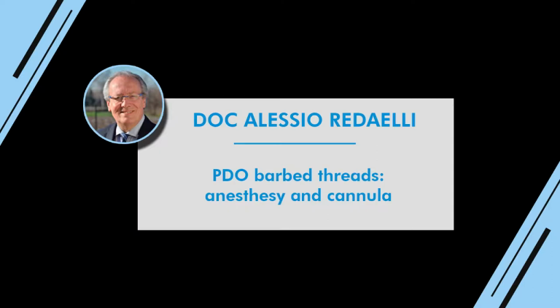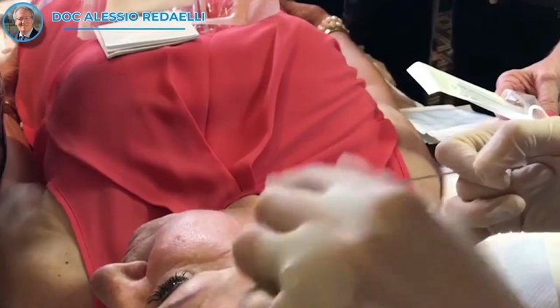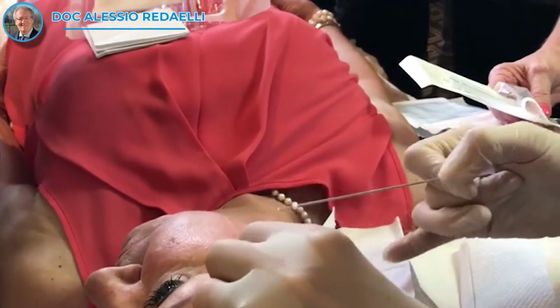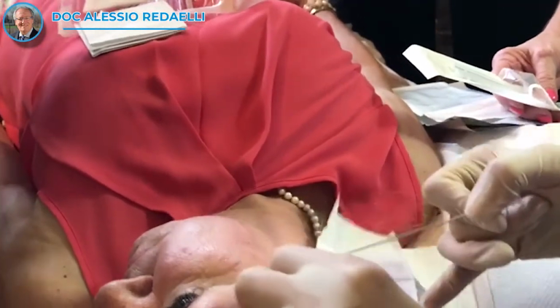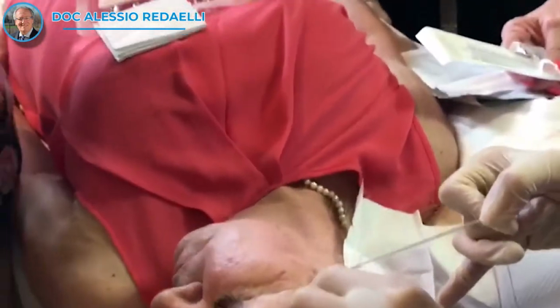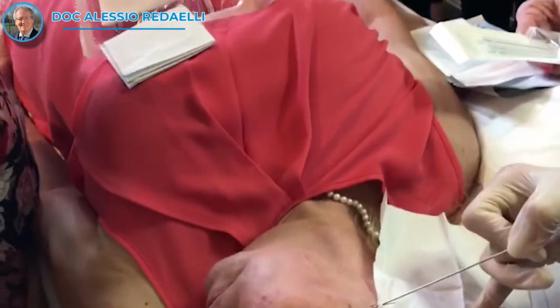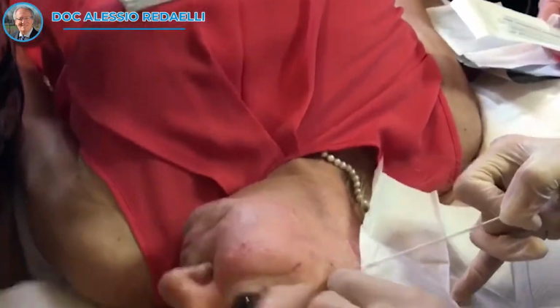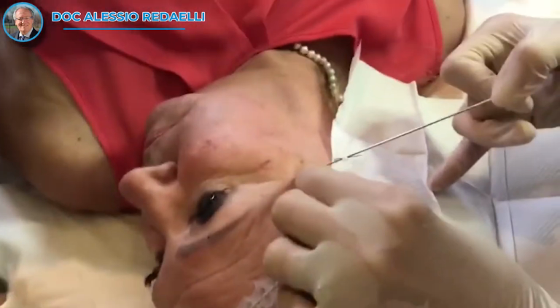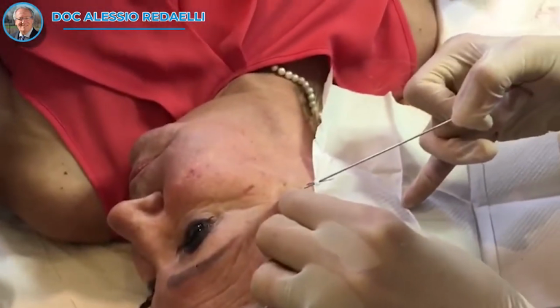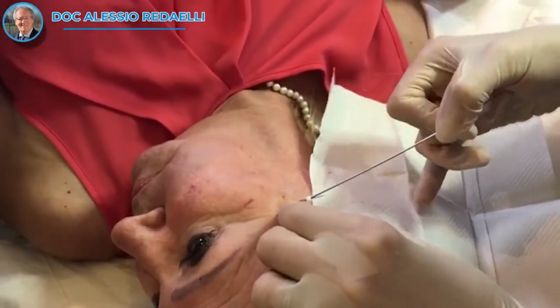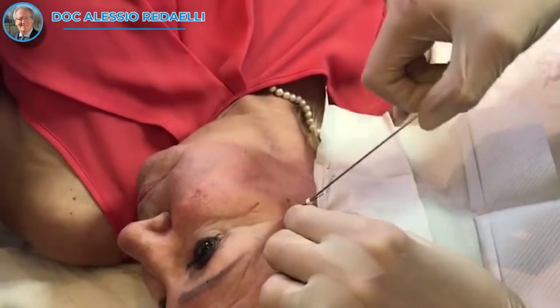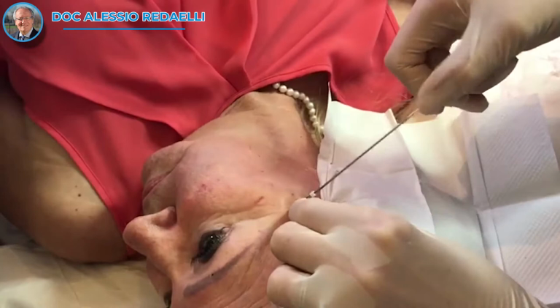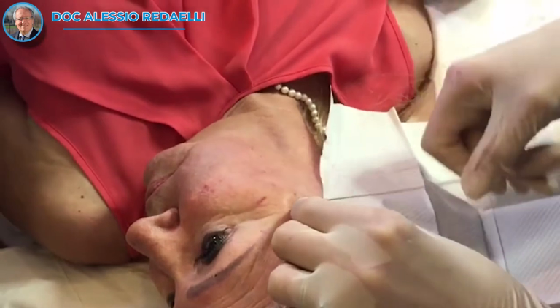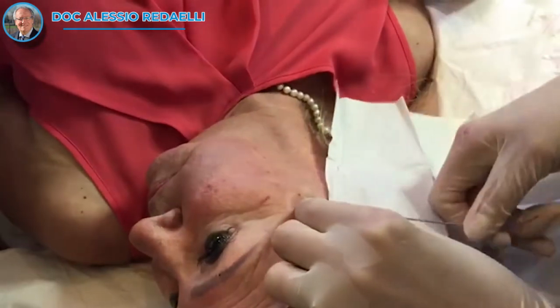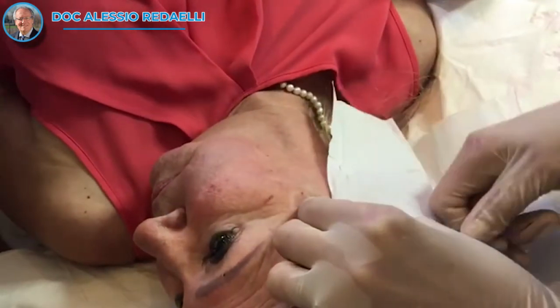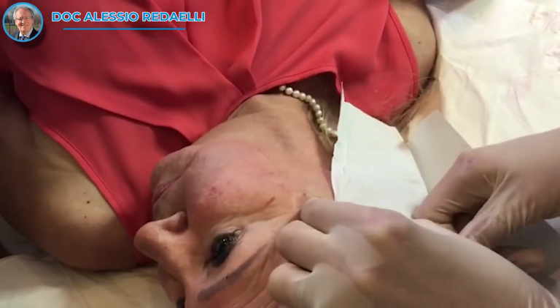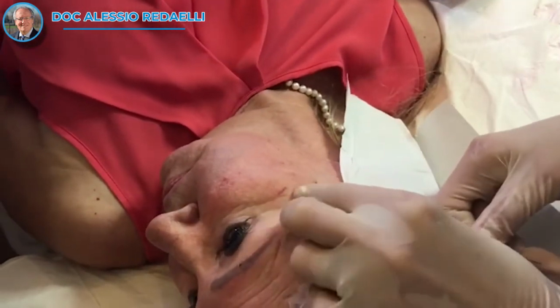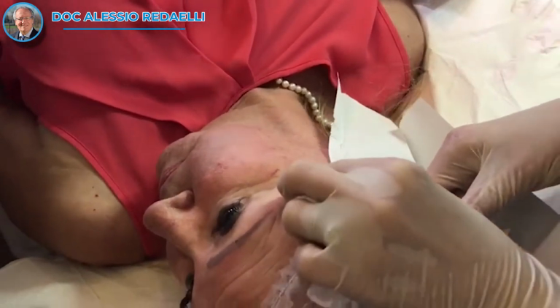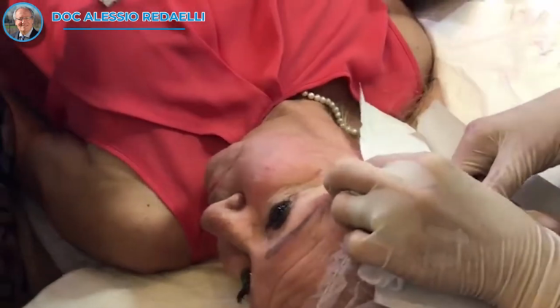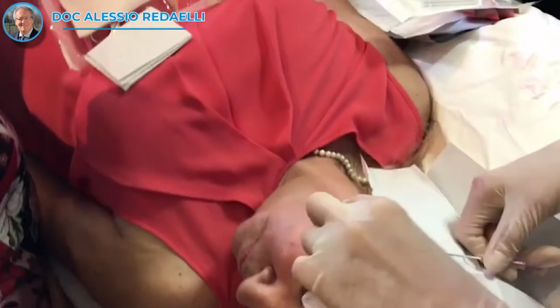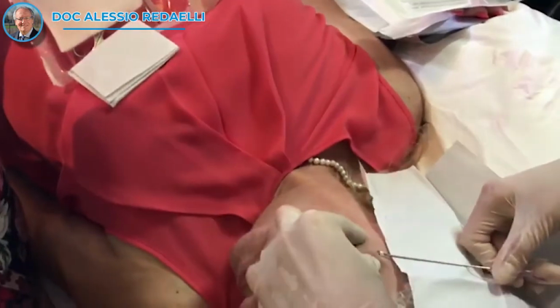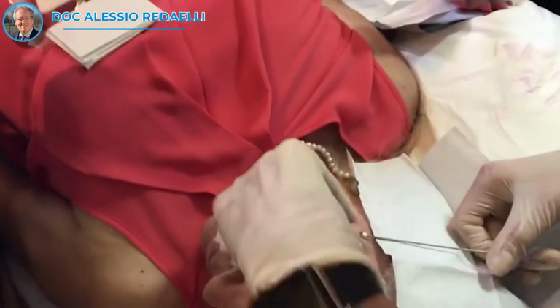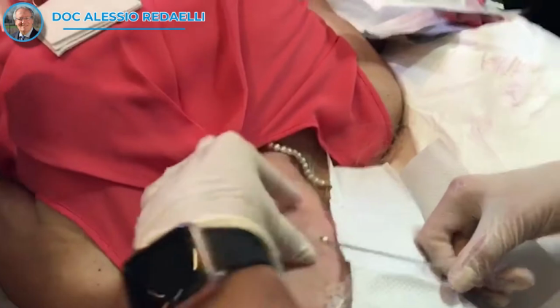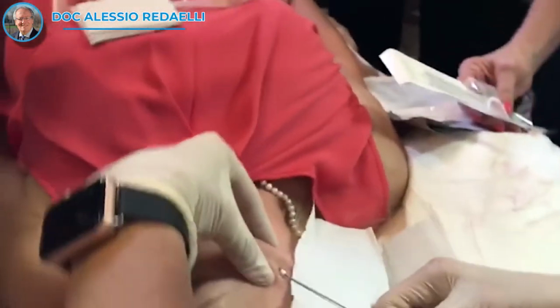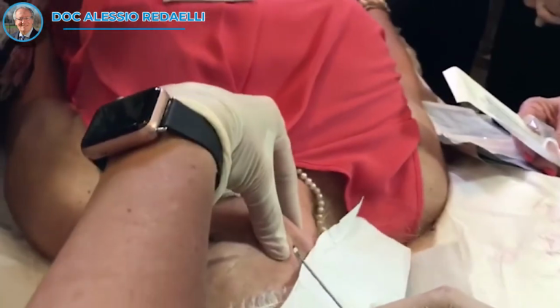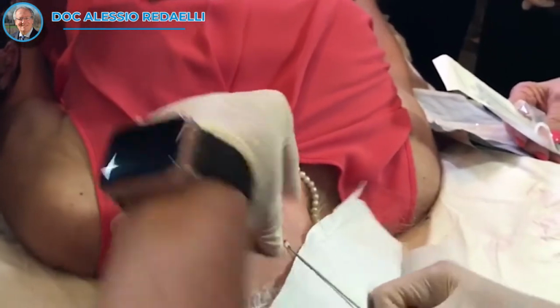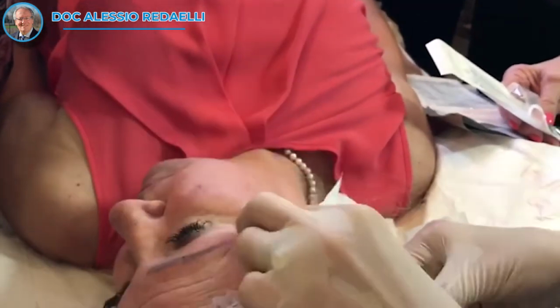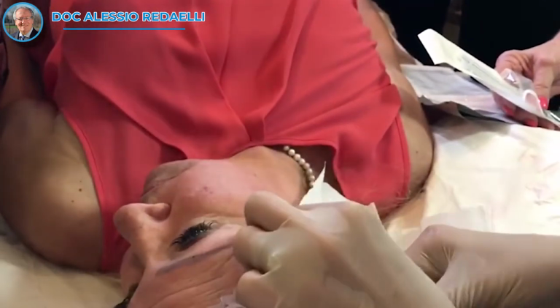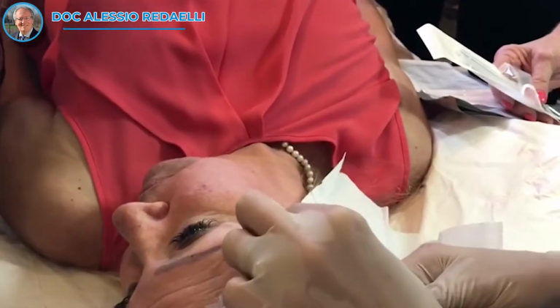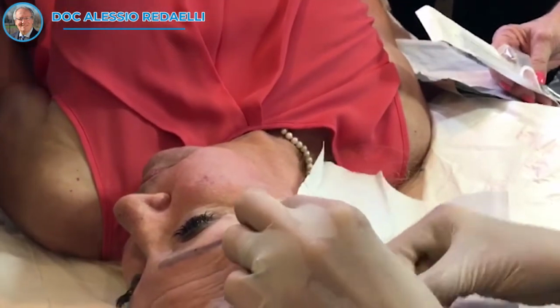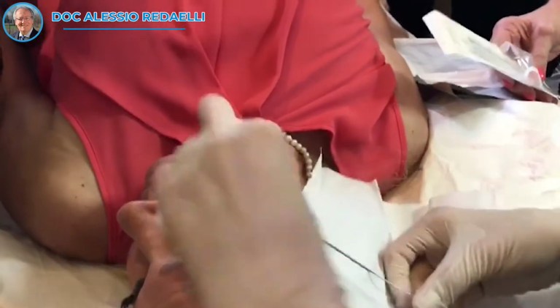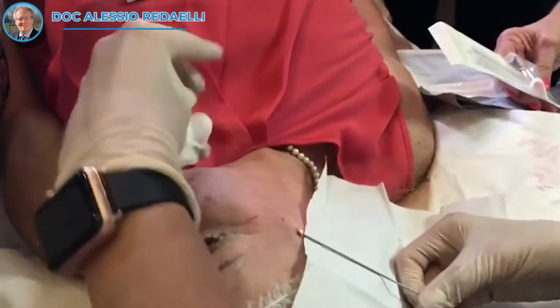My insert, it's a deeper plane, so you first insert perpendicular to the skin and then you change your angle. Now here I can feel the zygomatic ligament — it's got quite strong tissue.